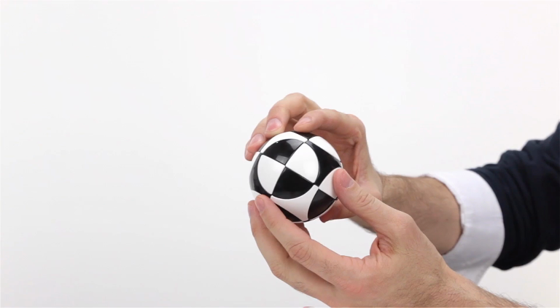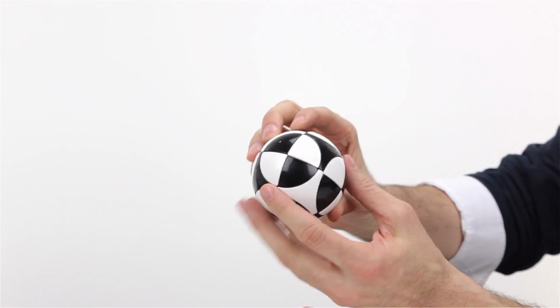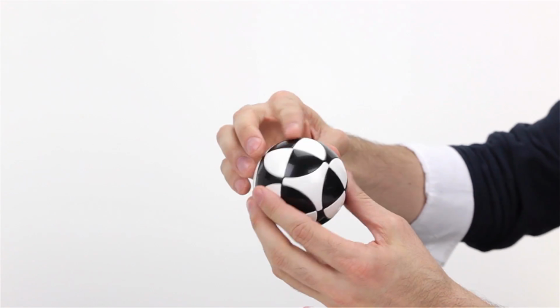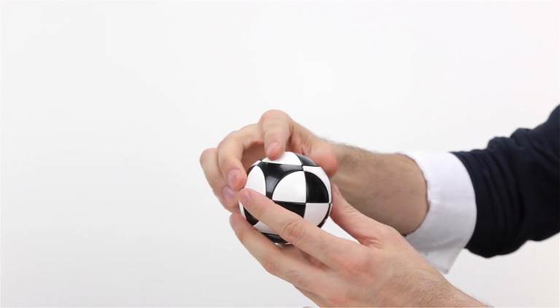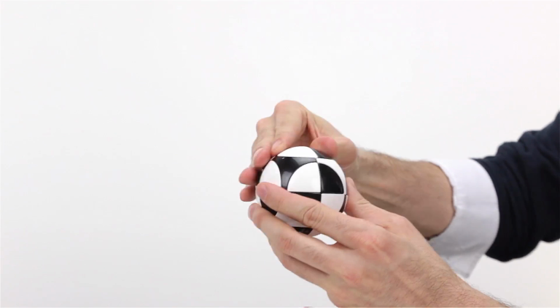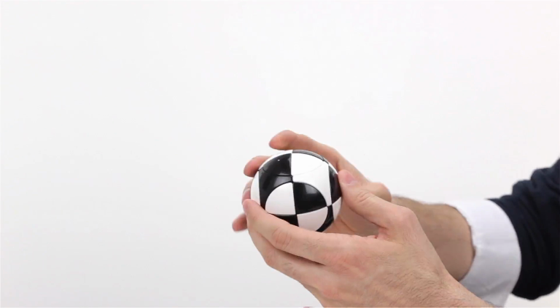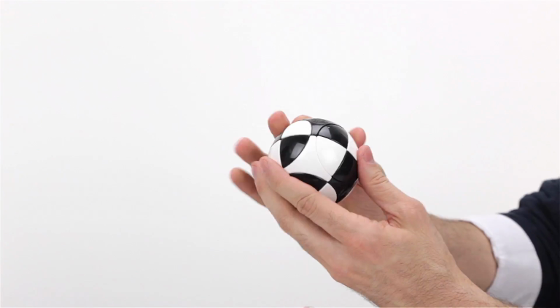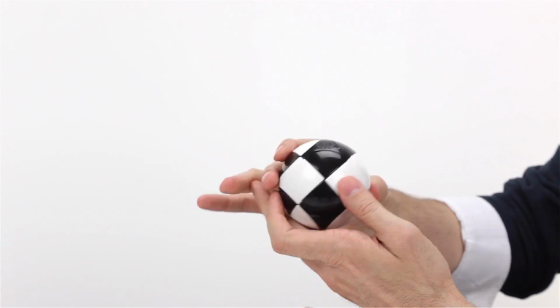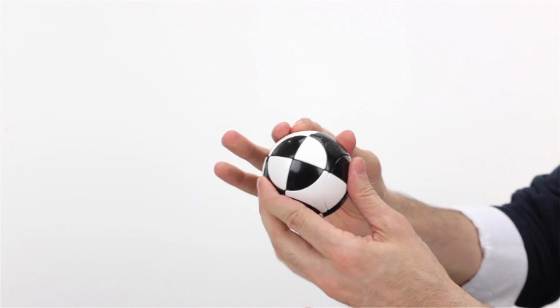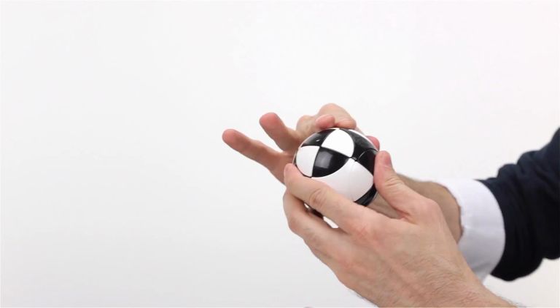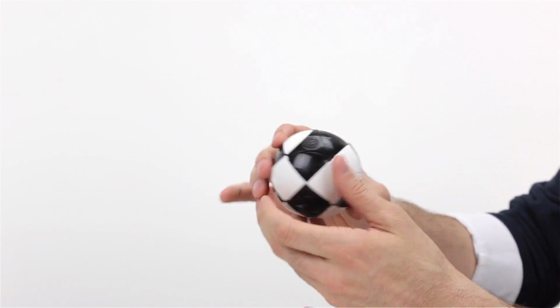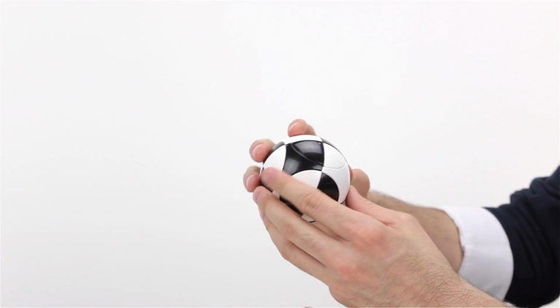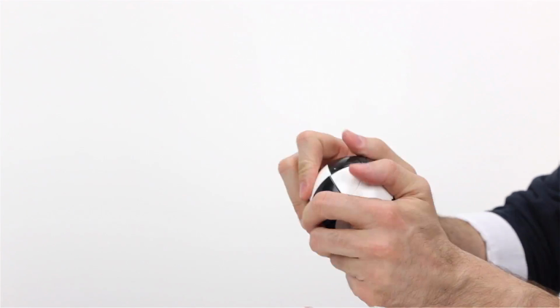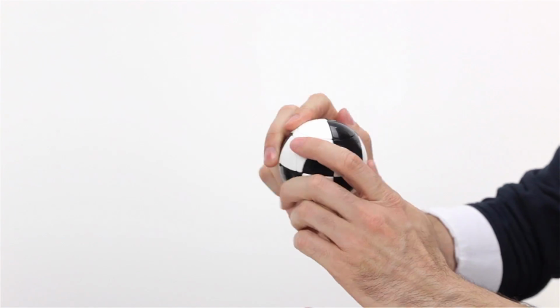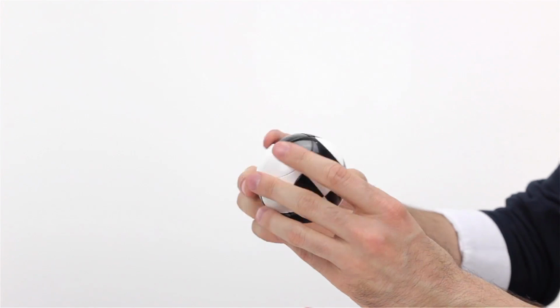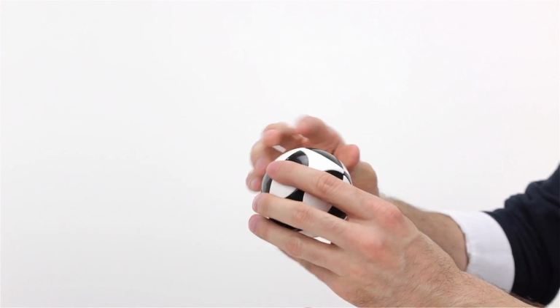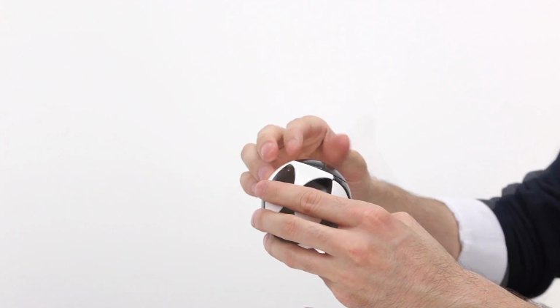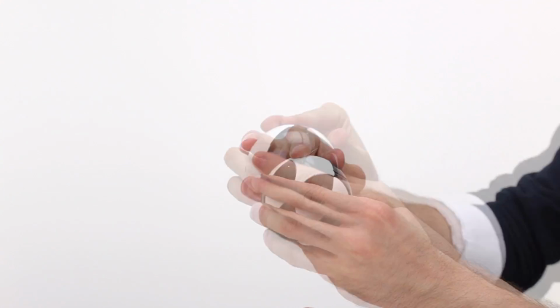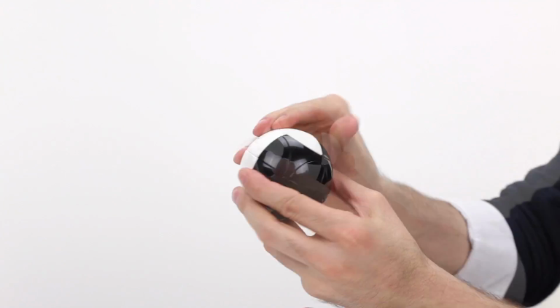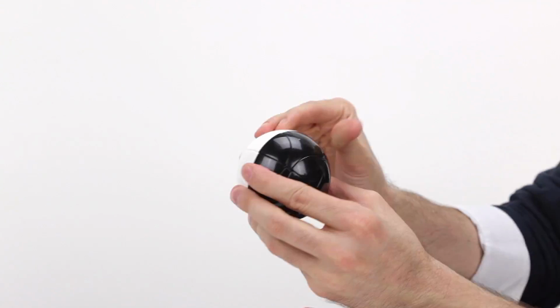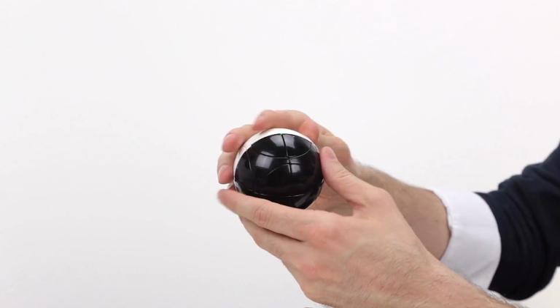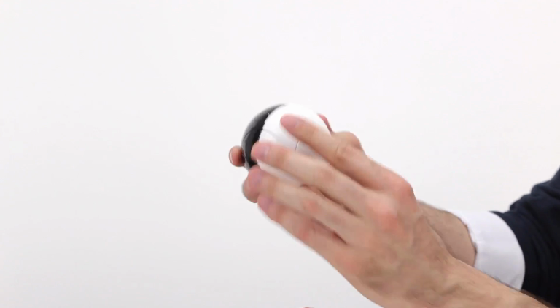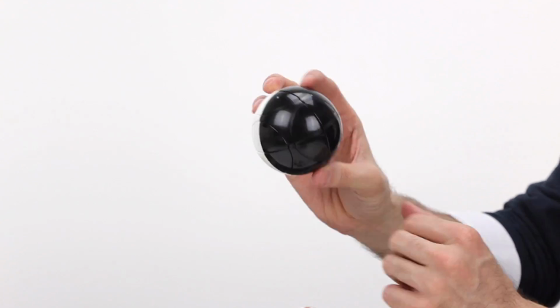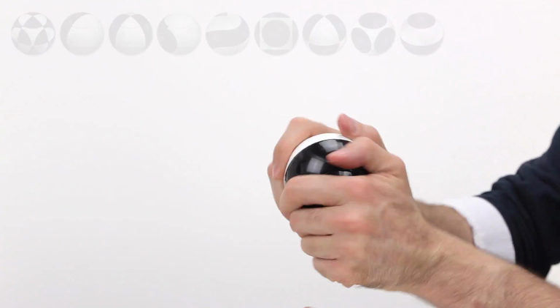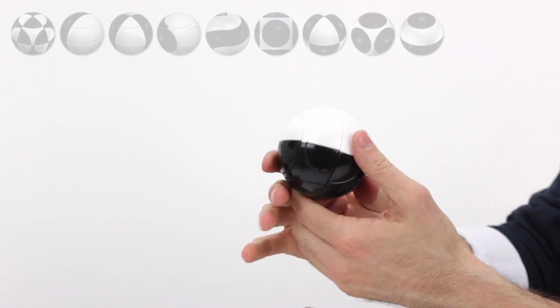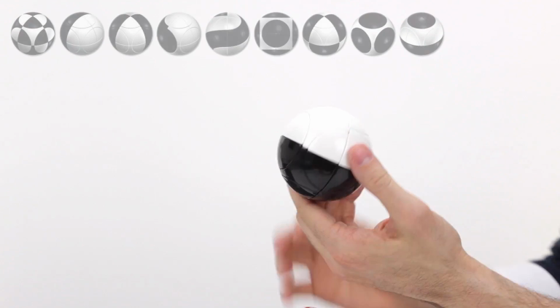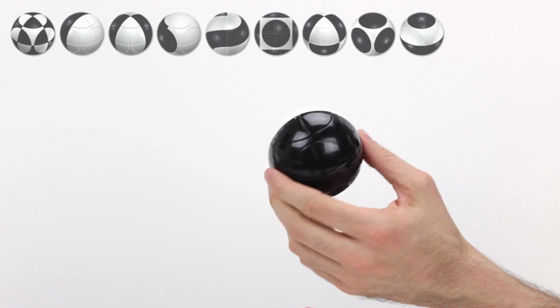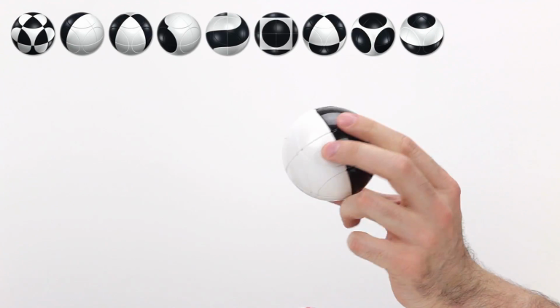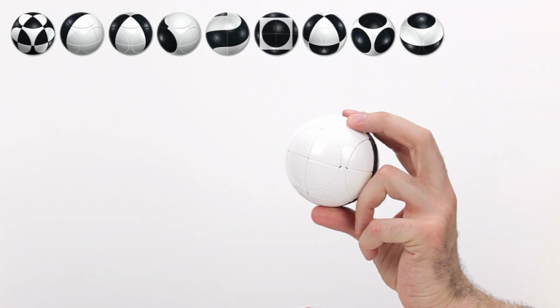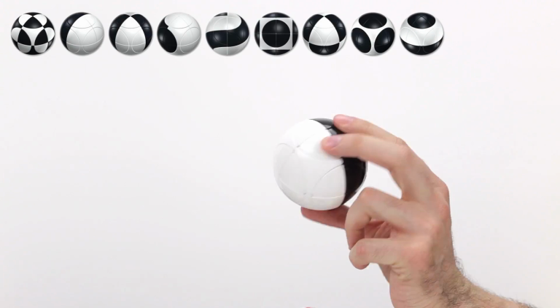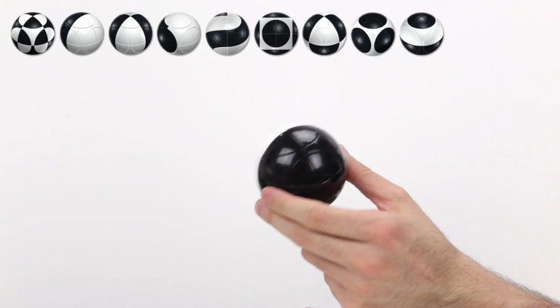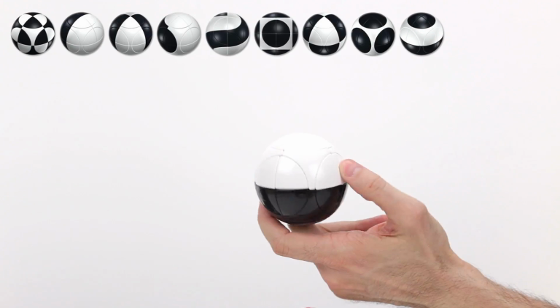They feel like they're just a circular version of the Rubik's Cube, but they're nothing like the Rubik's Cube. For starters, there's not just one solution. Instead, there are a multitude of patterns that you're trying to create.